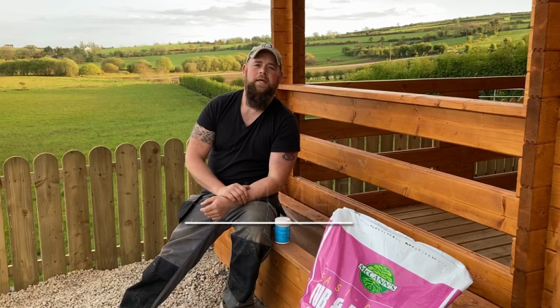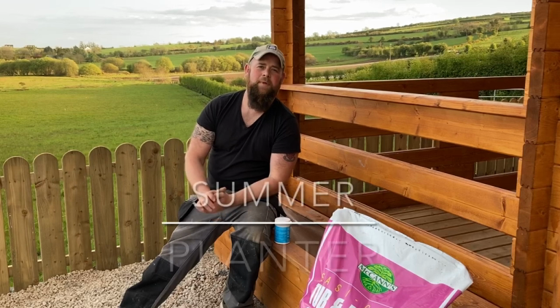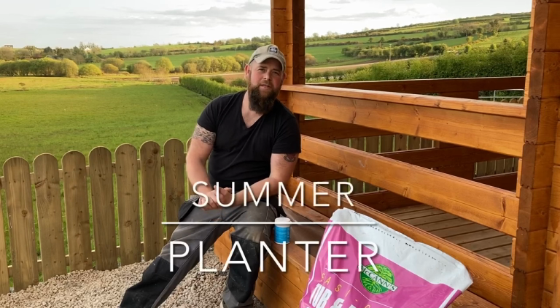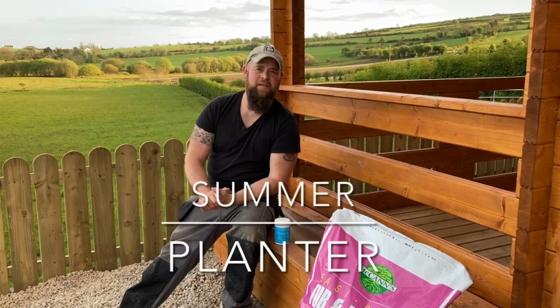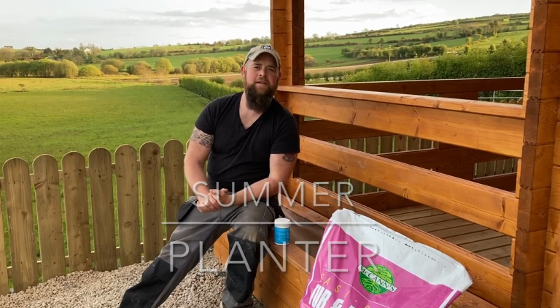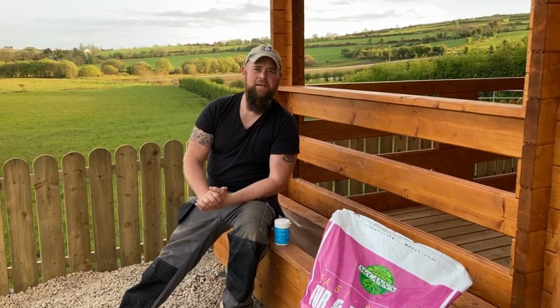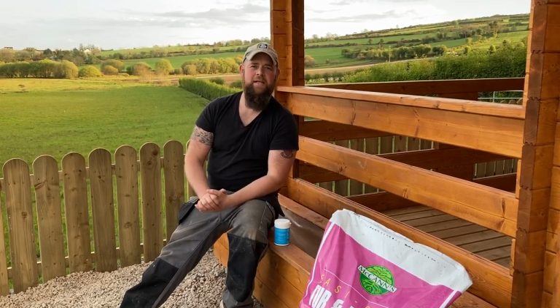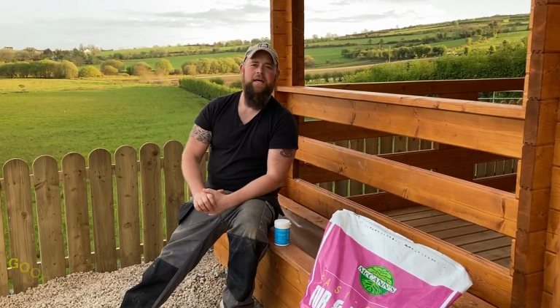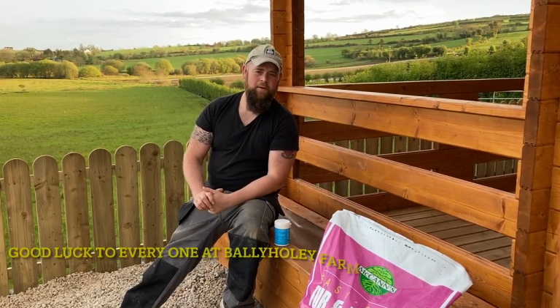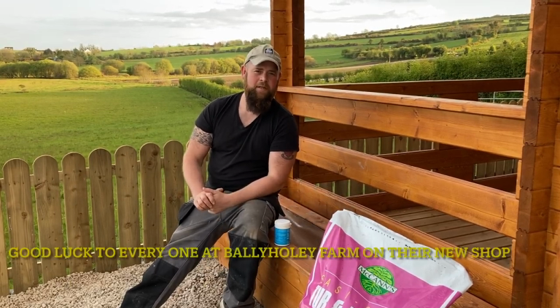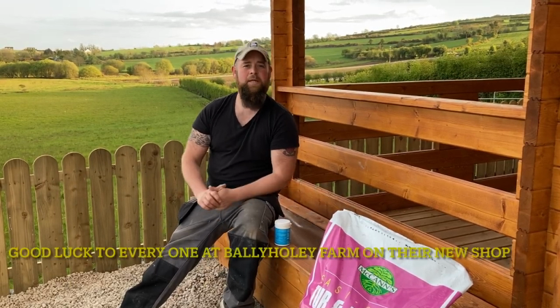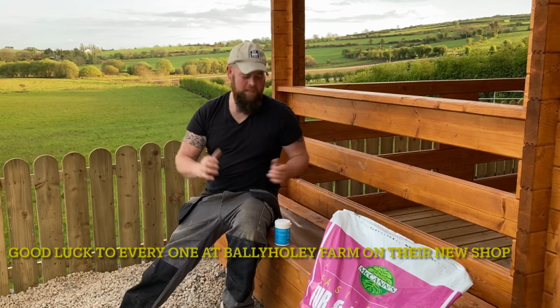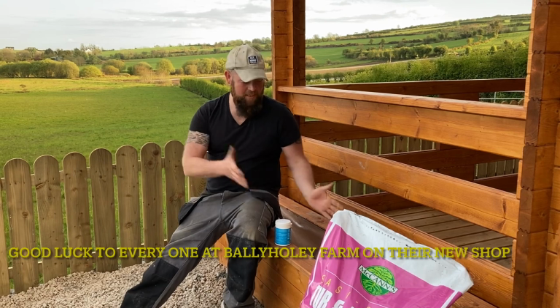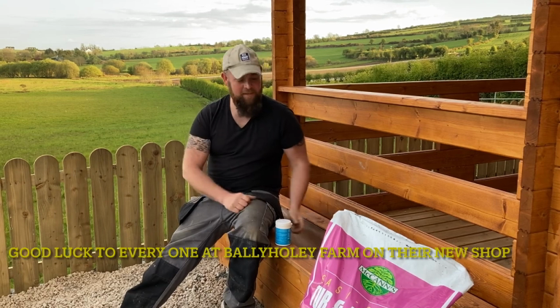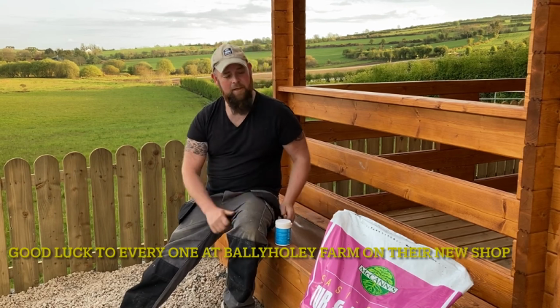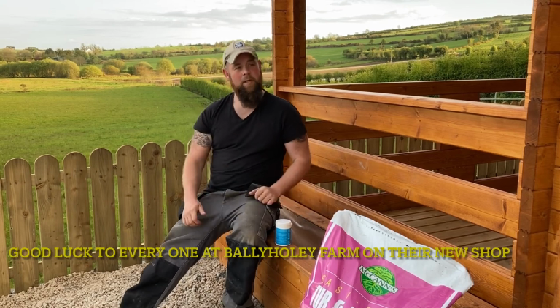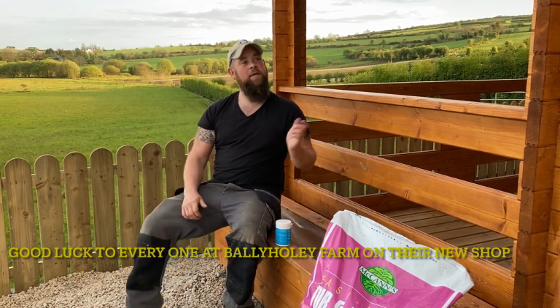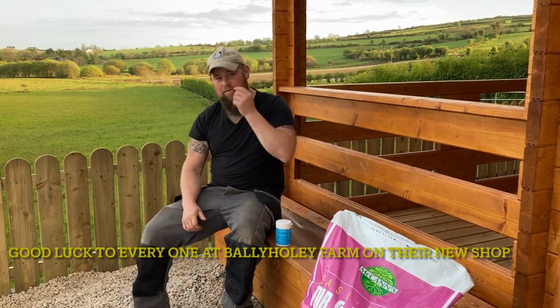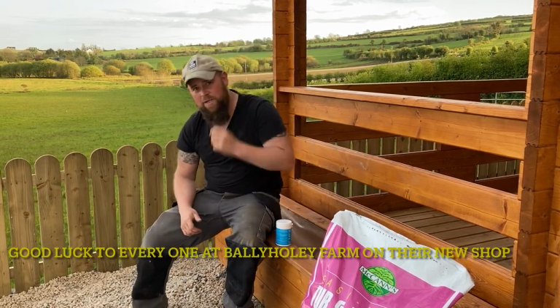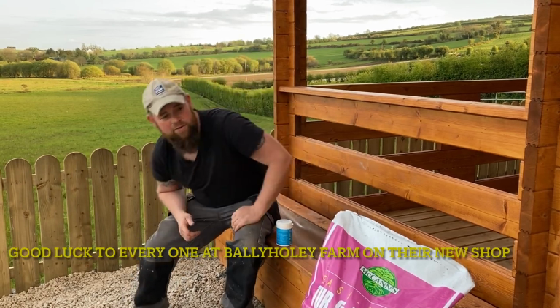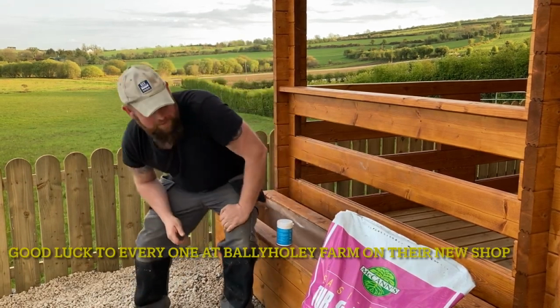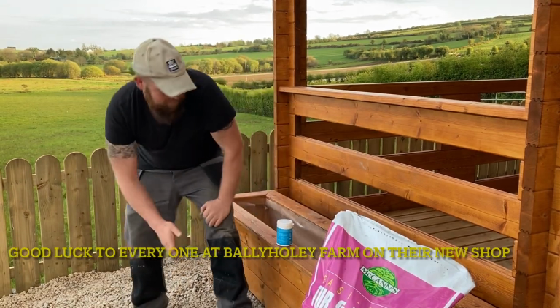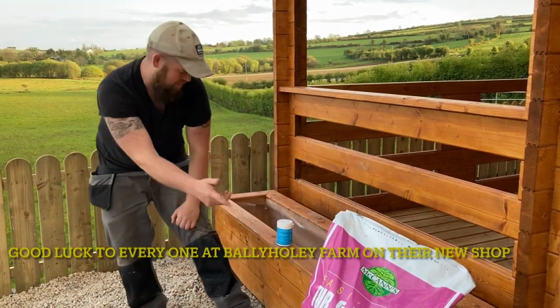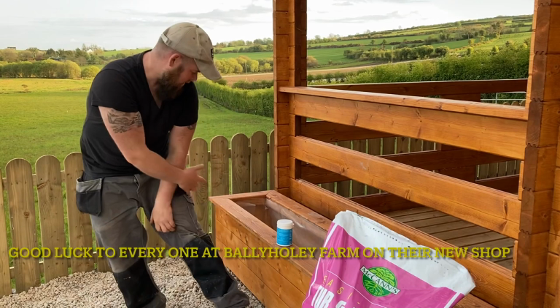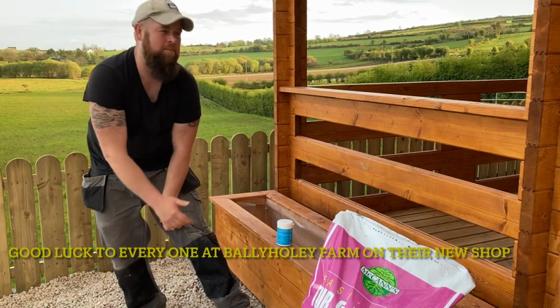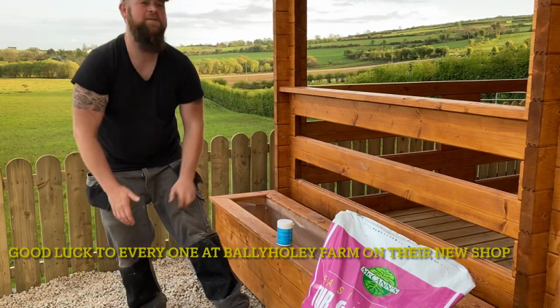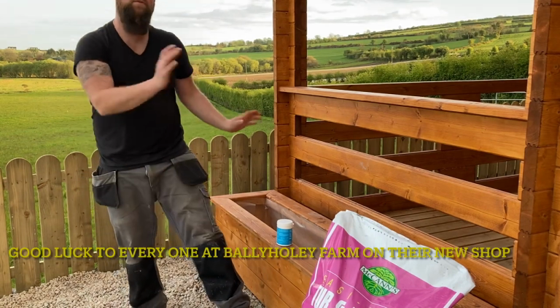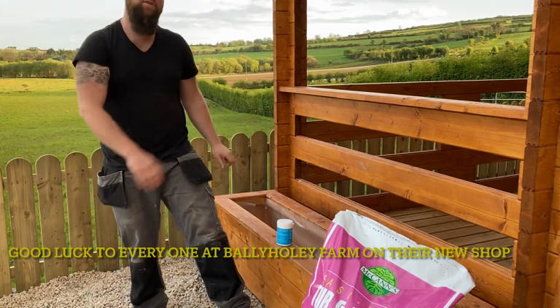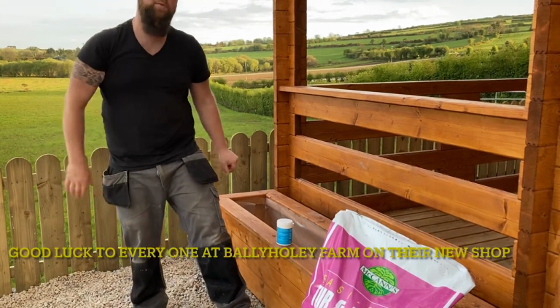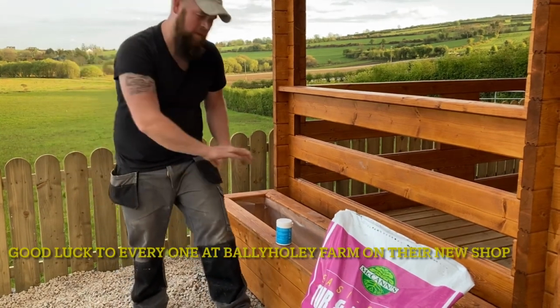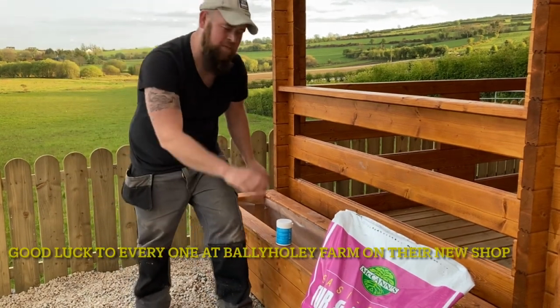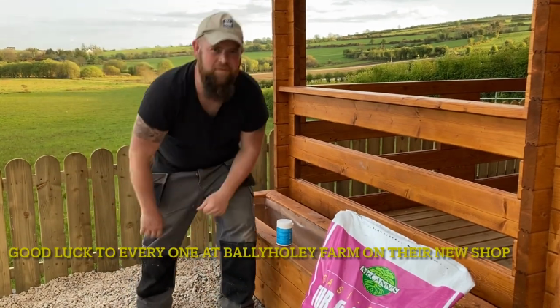Hey everybody, Paul here from Balladary Garden Centre in Leonard Kenney, and today we're going to look at planting a planter. We're here at the Ballyhoi farm shop and we have these lovely wooden planters that are going to be at the front of the shop, so we're going to do them up with some nice summer flowers.